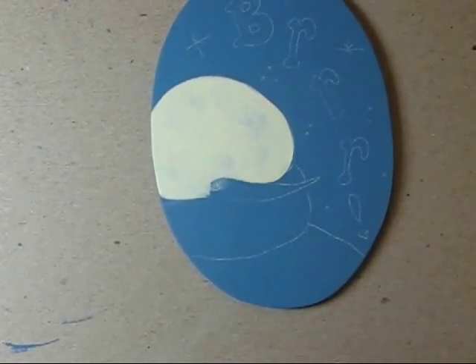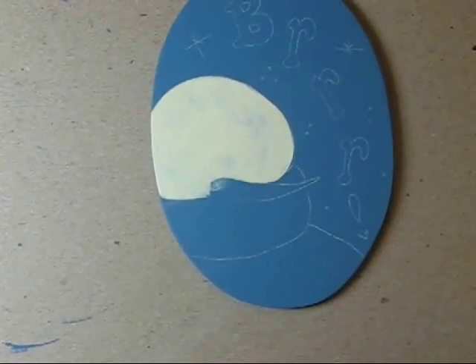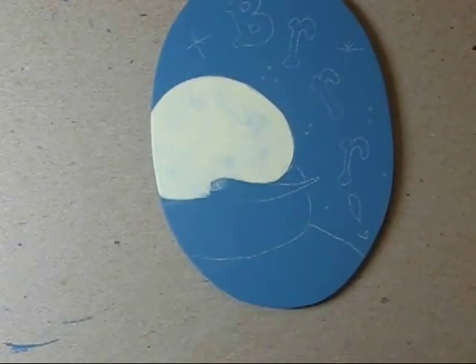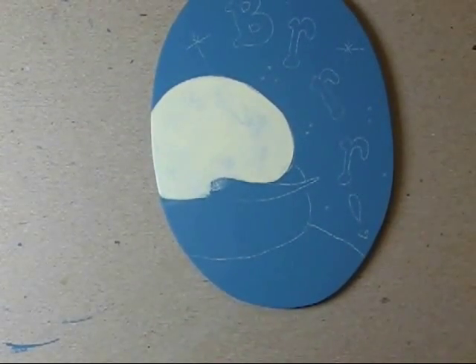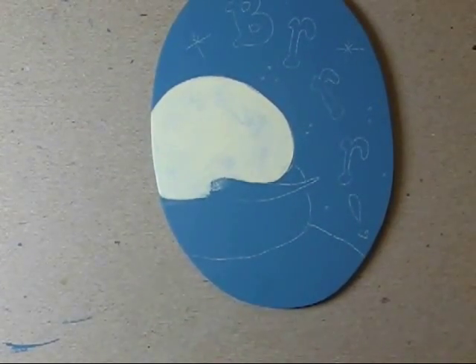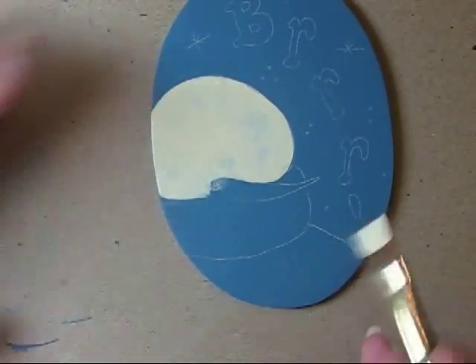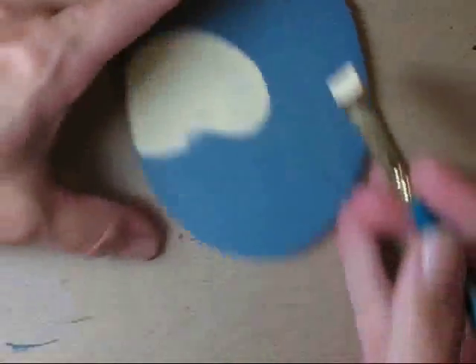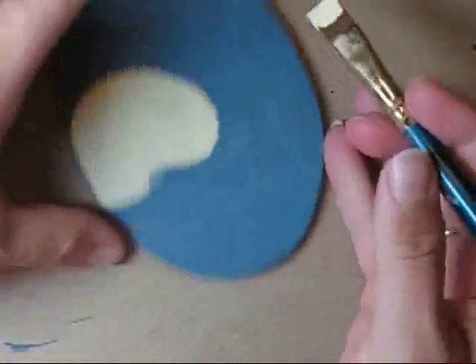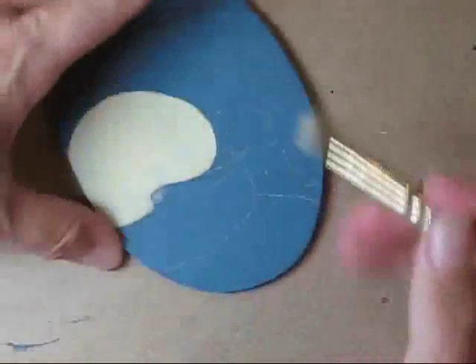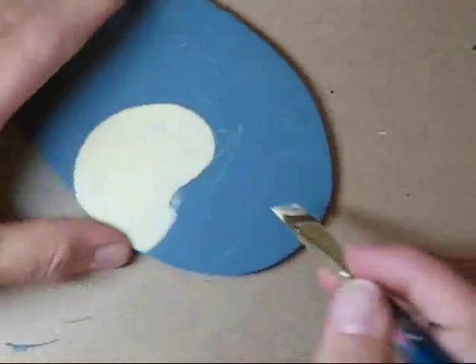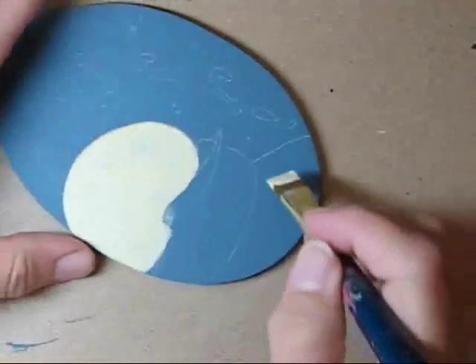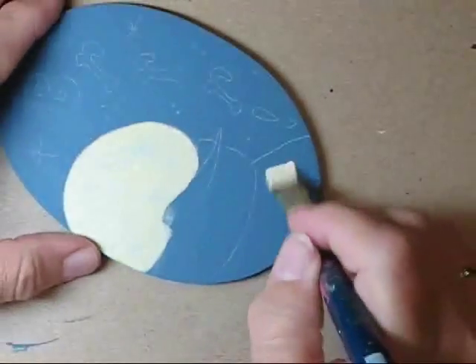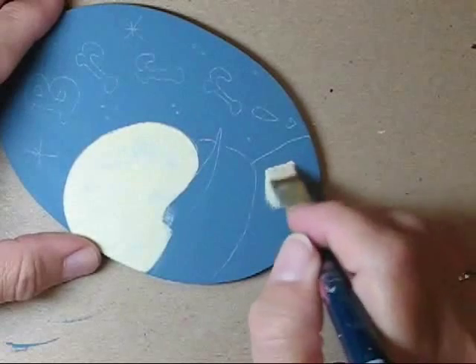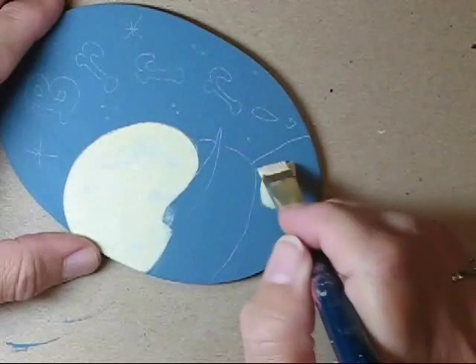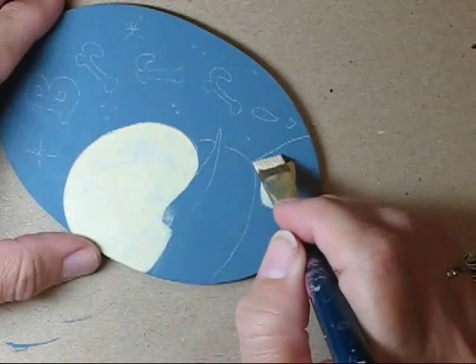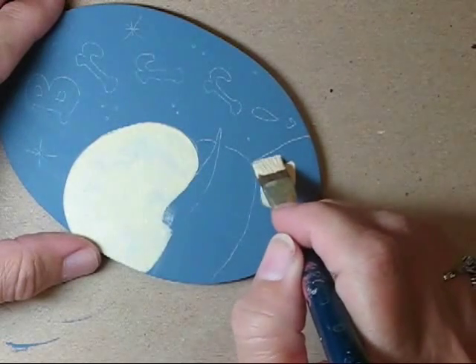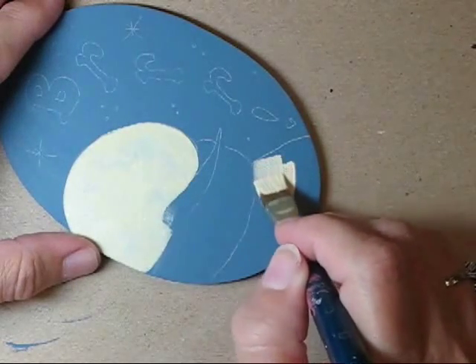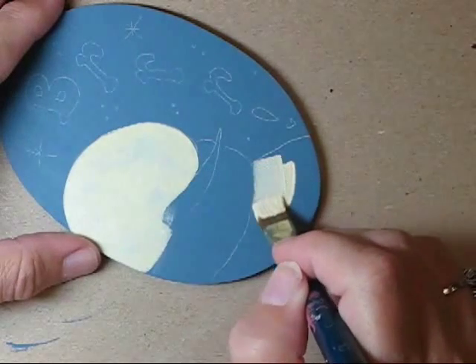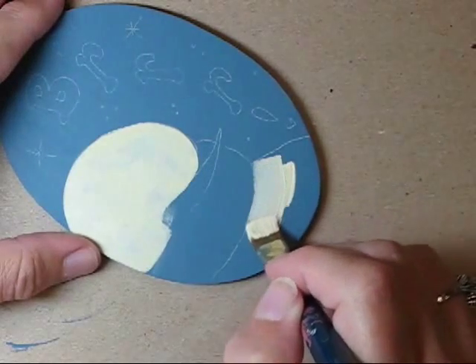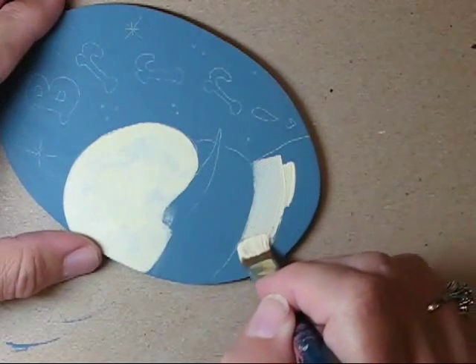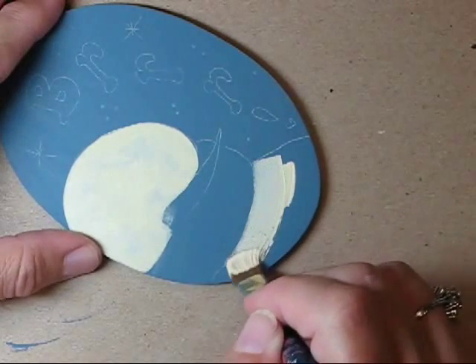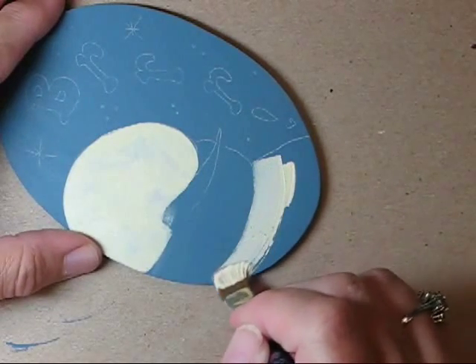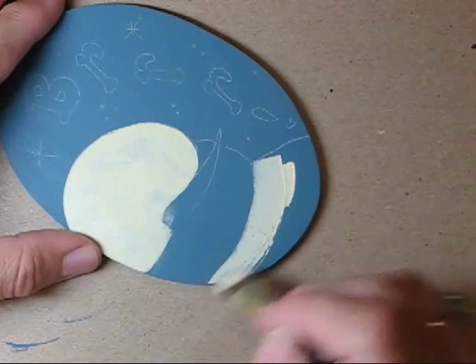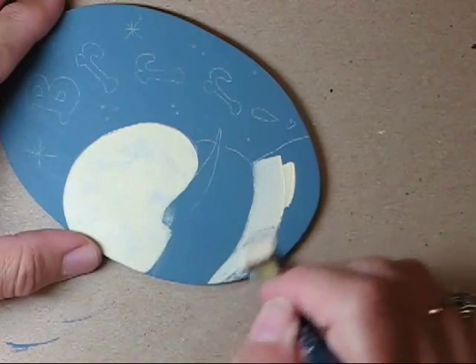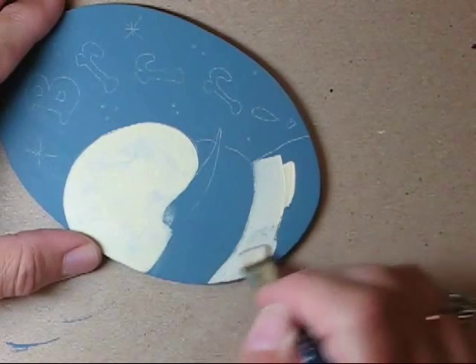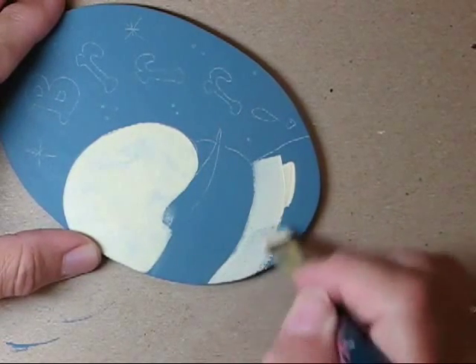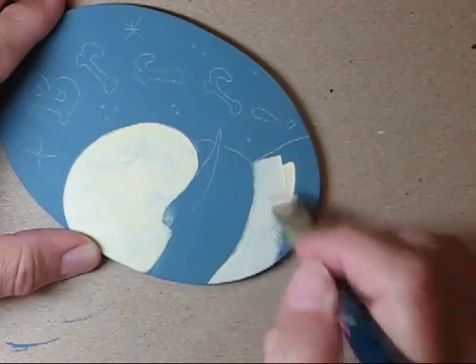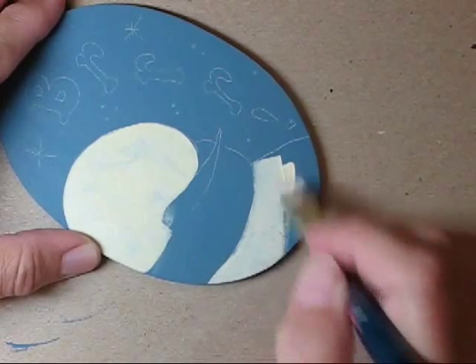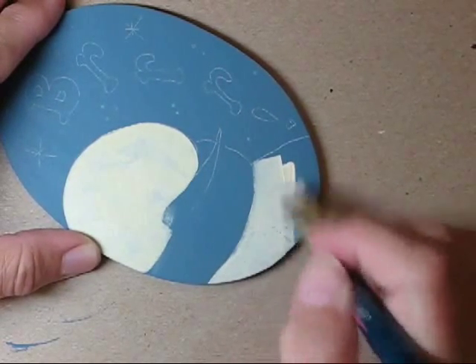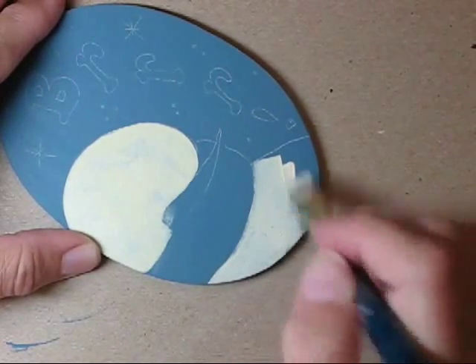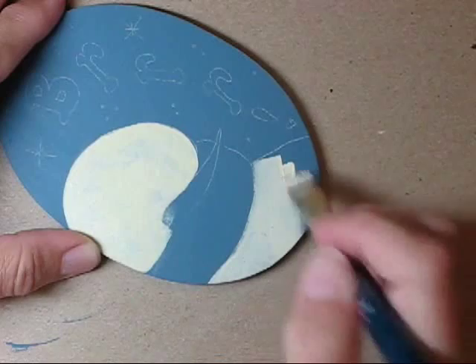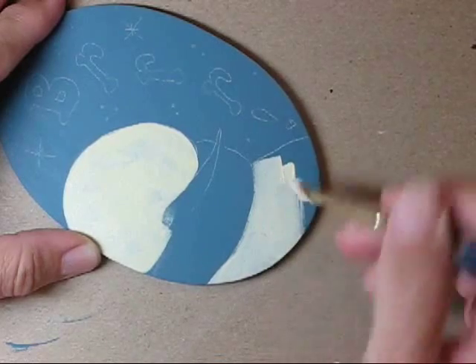This completes our sample video. If you liked it, you can purchase the entire video and watch the full ornament painted from beginning to end.